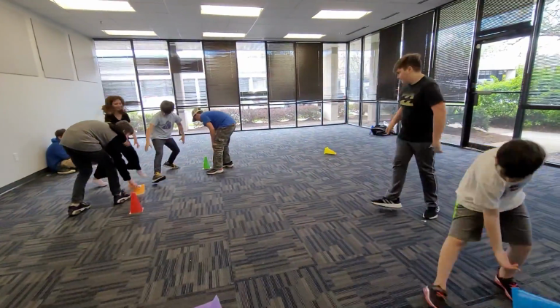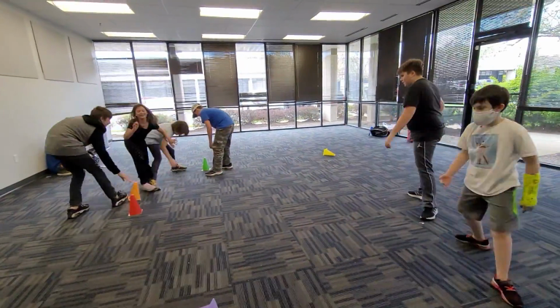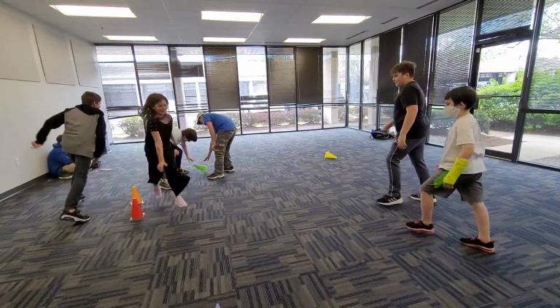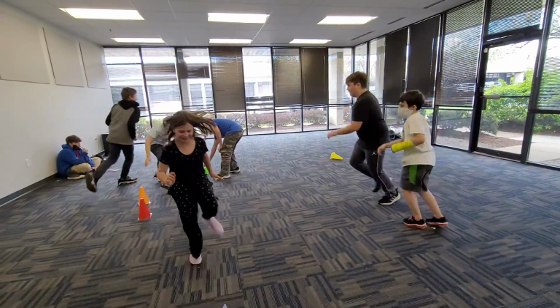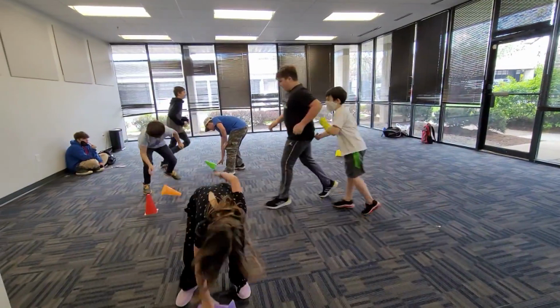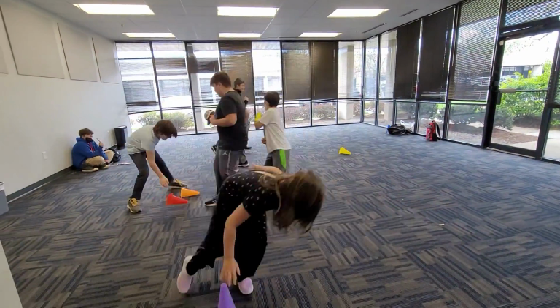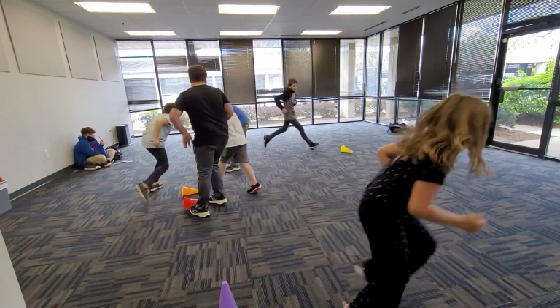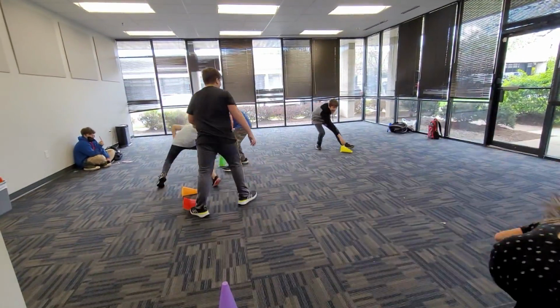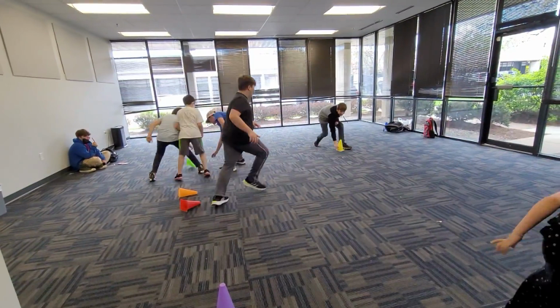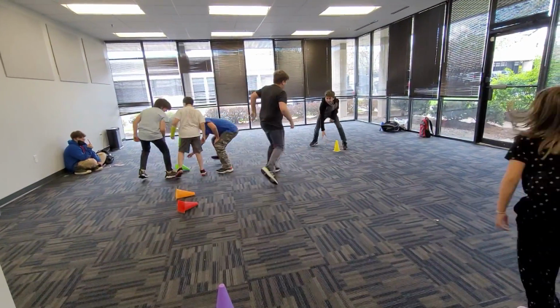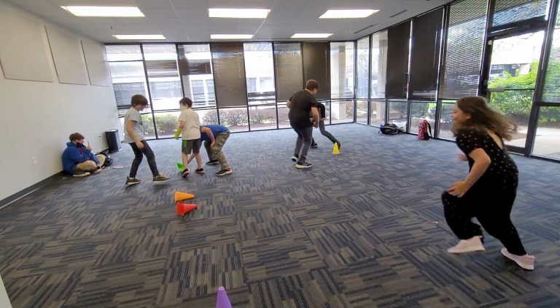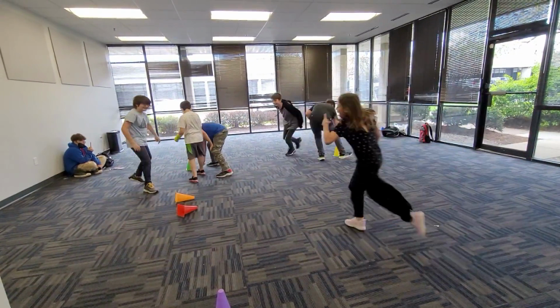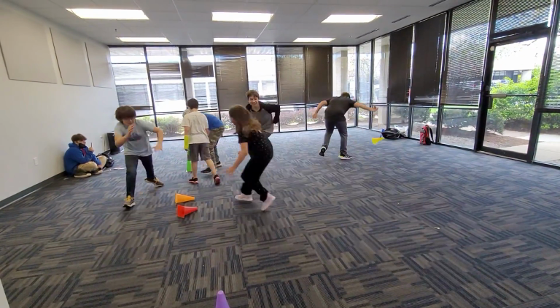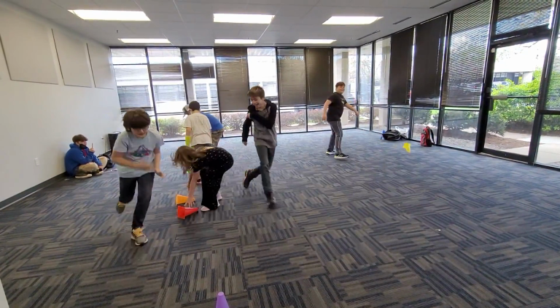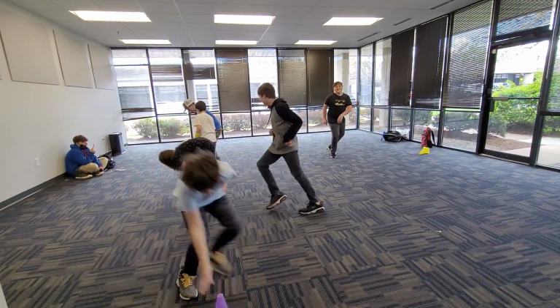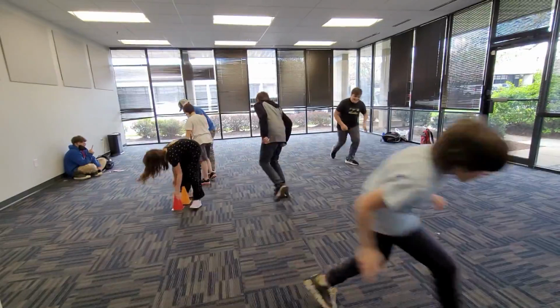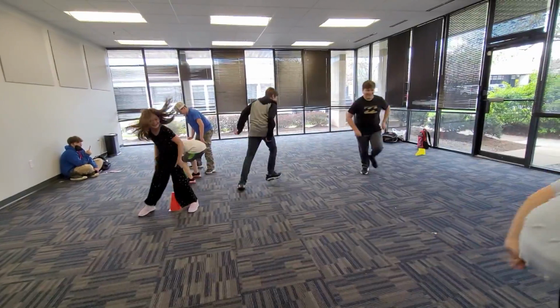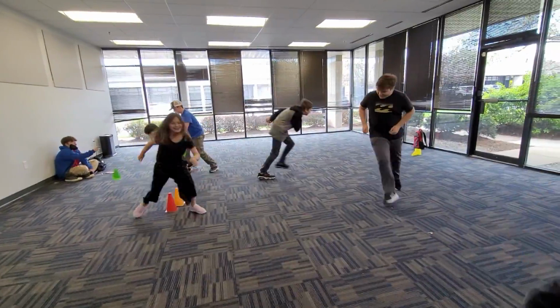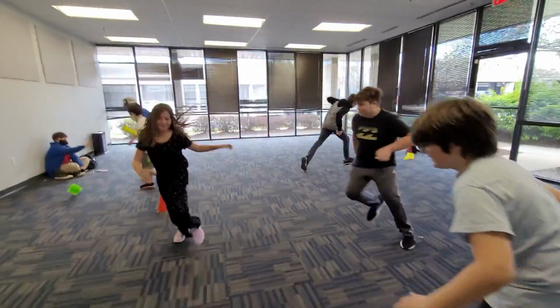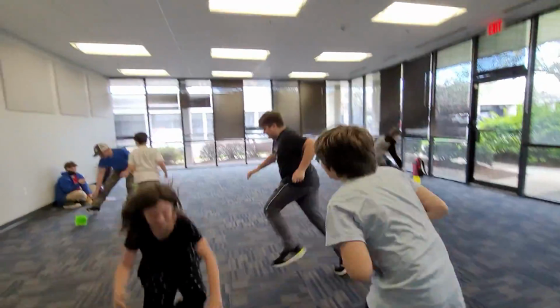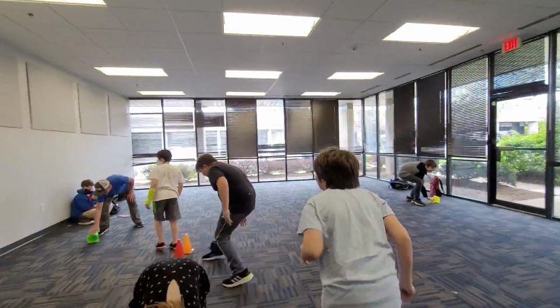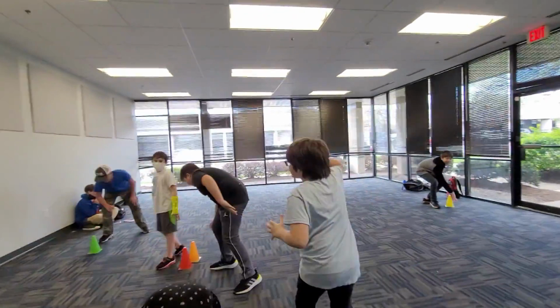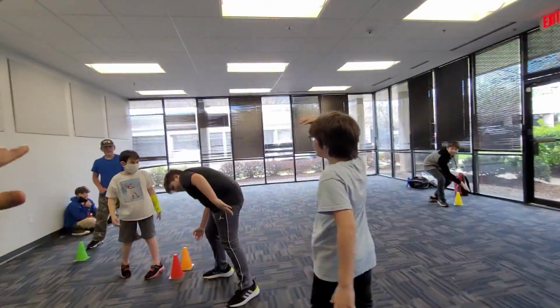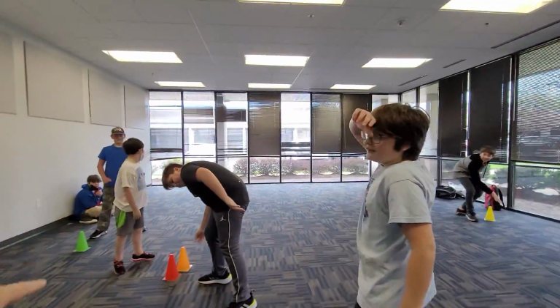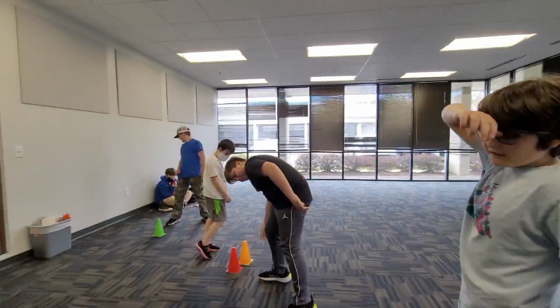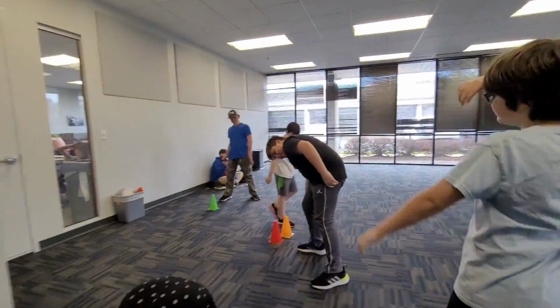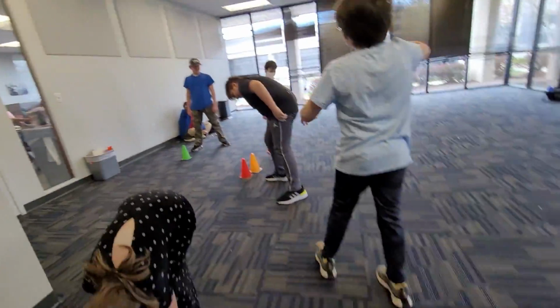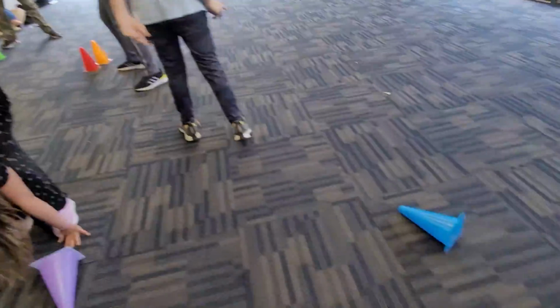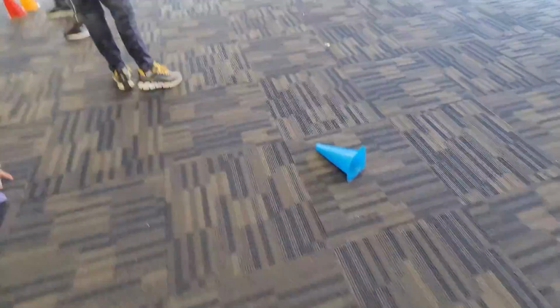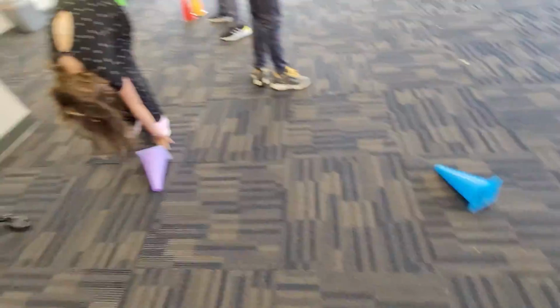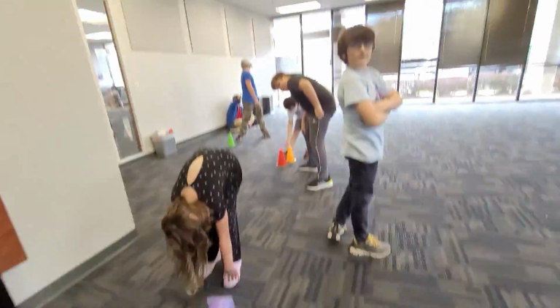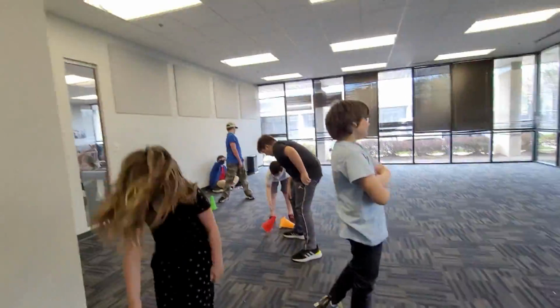Freeze! Freeze, everybody! And then you count — one, not two. Cones down.